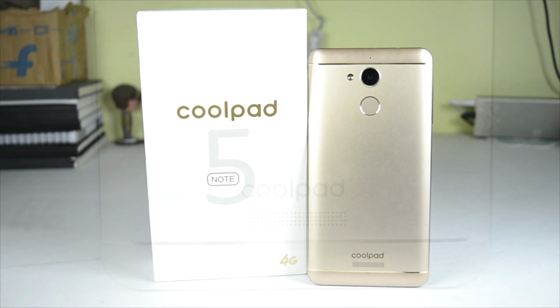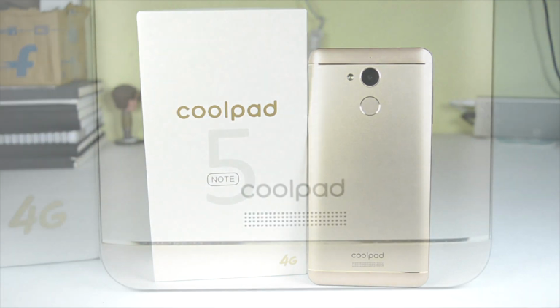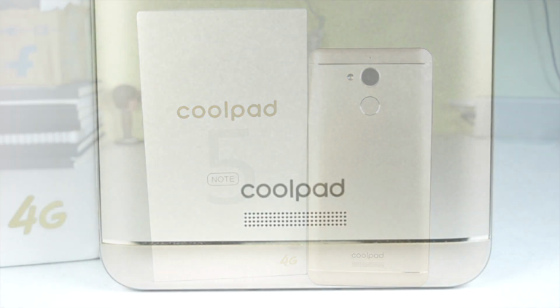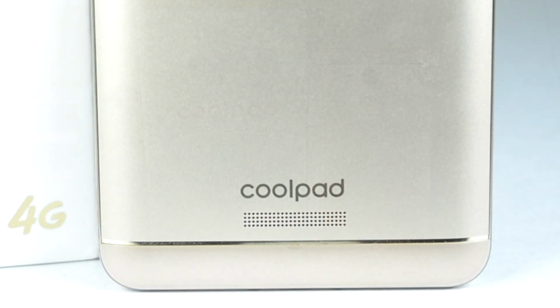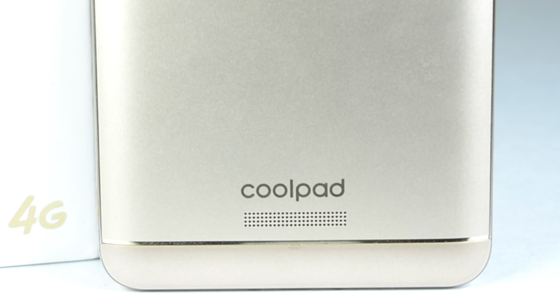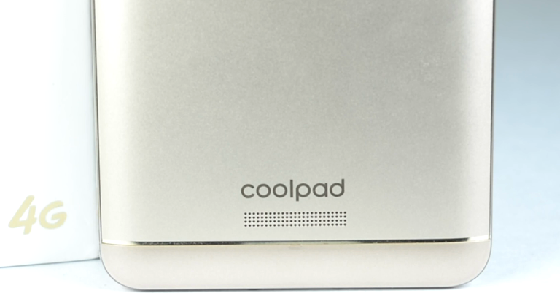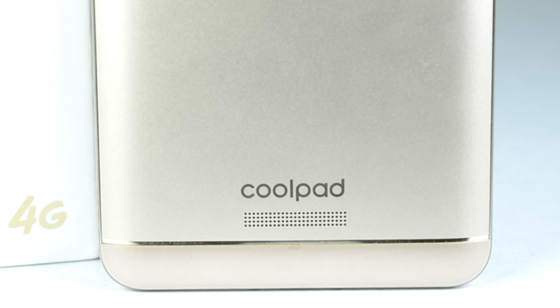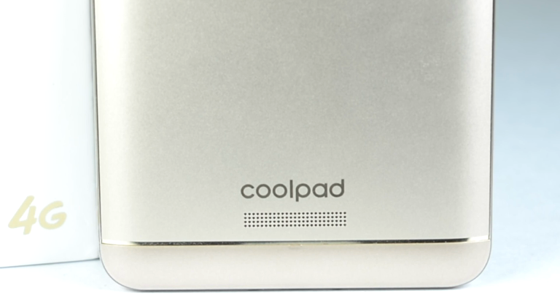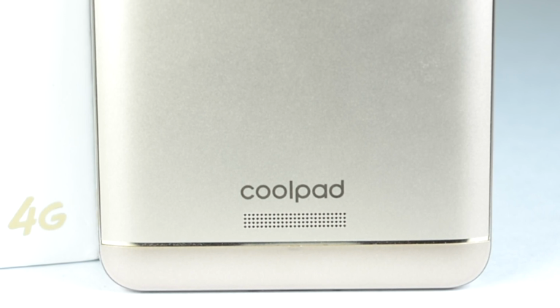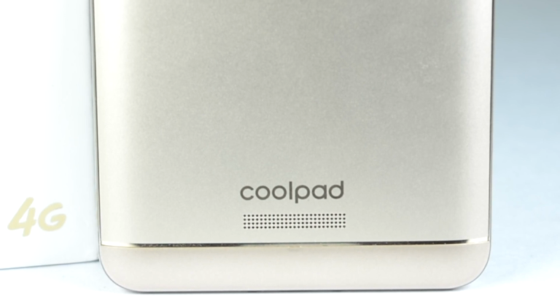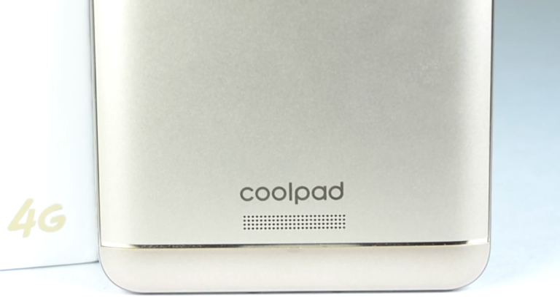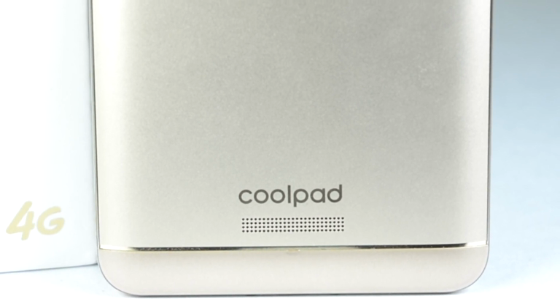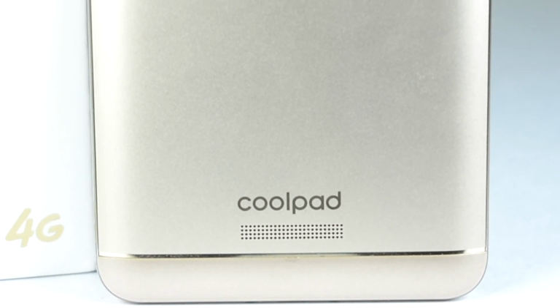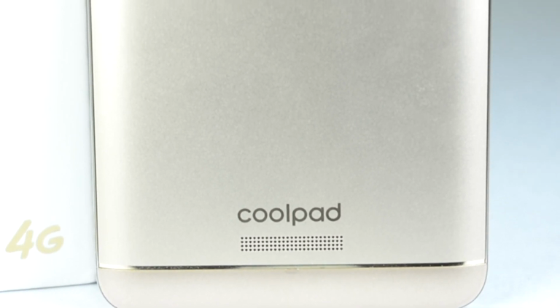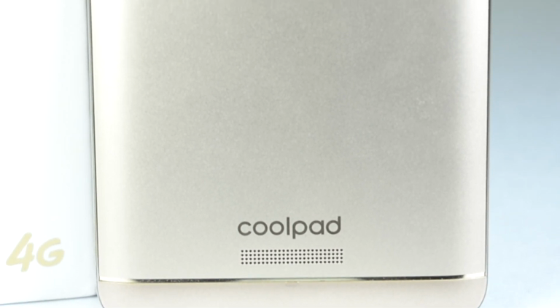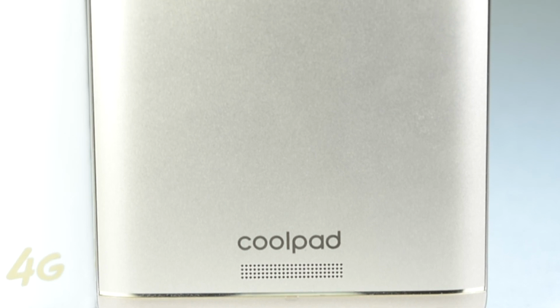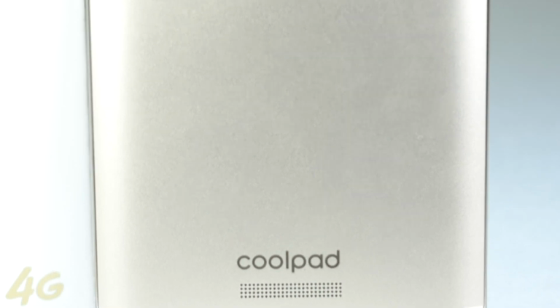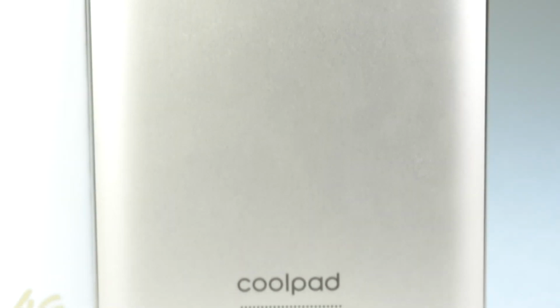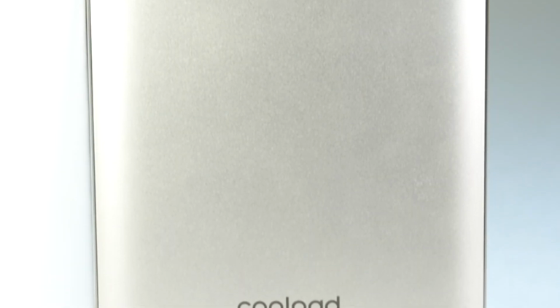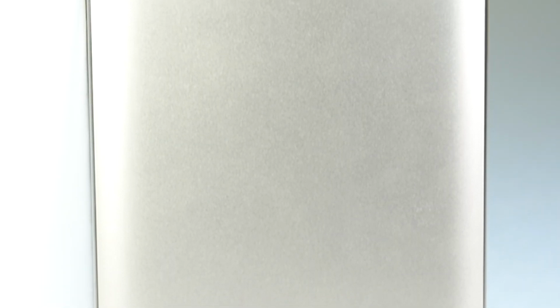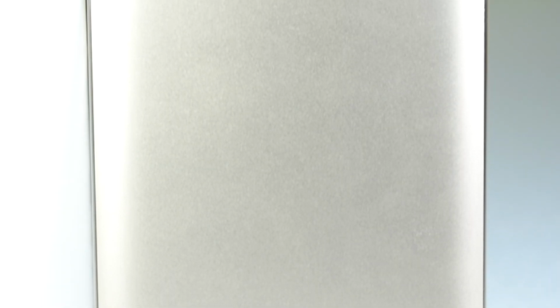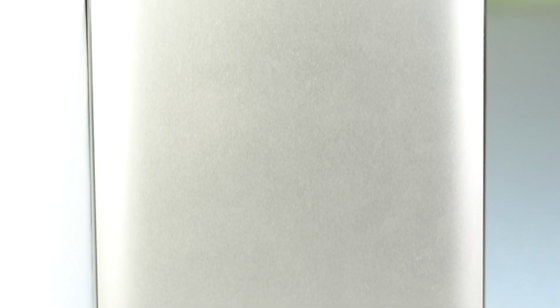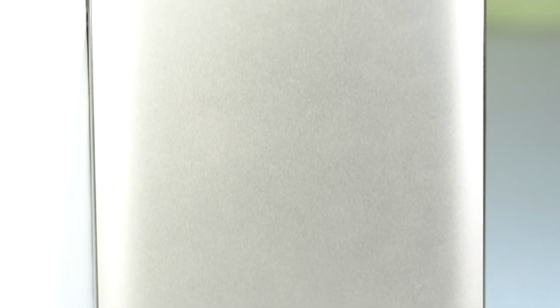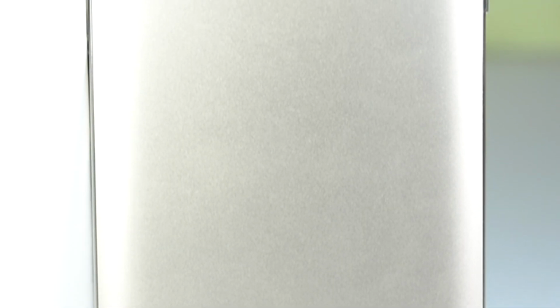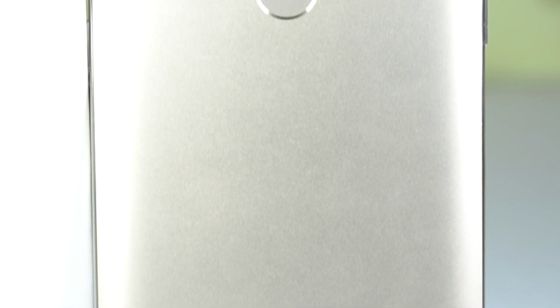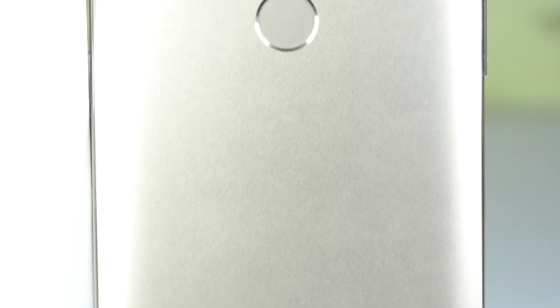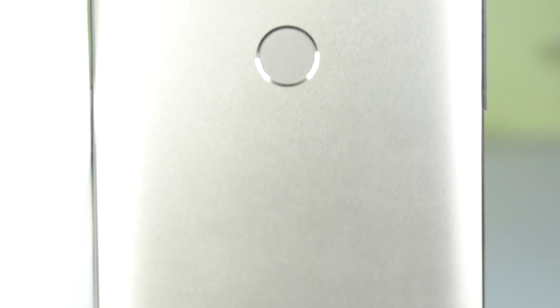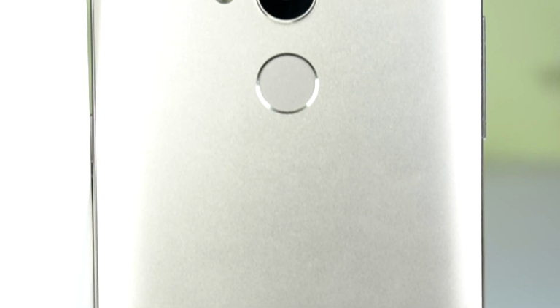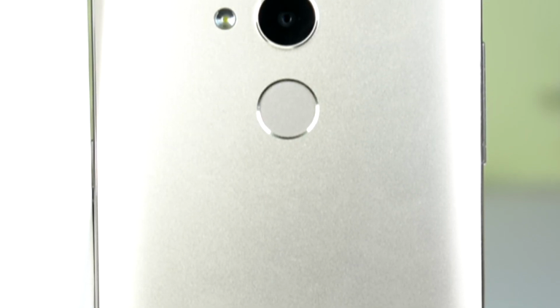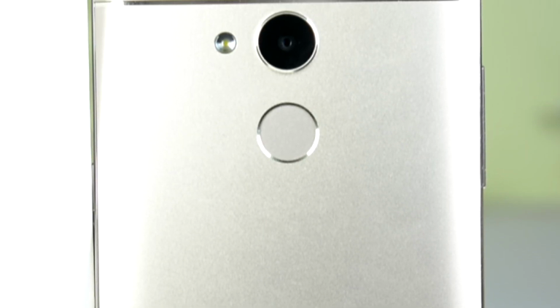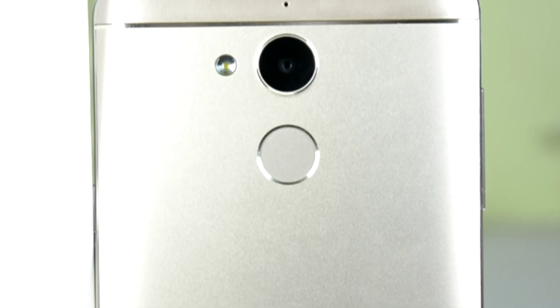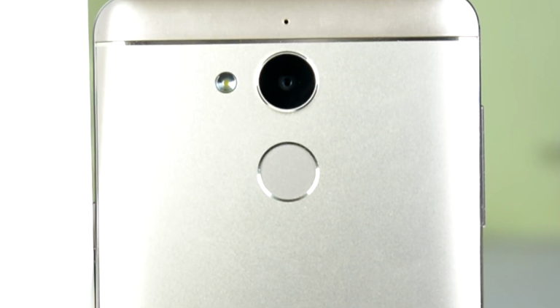So first of all, a physical overview. At the back we can see the speaker, Coolpad branding, and at the bottom side it is plastic — no metal. The metal is in the middle part, so it has a metallic body with two plastic sides for signals to pass through.